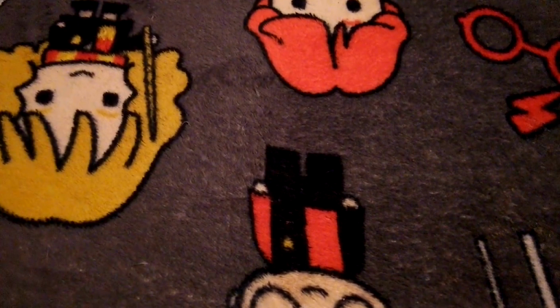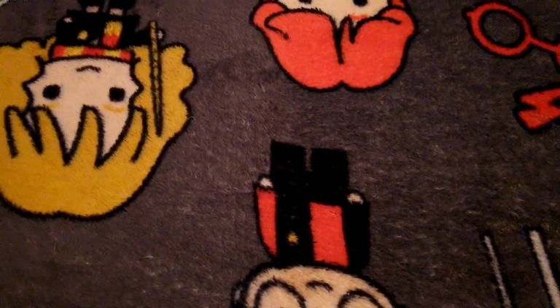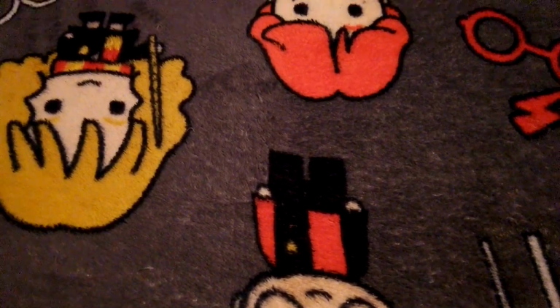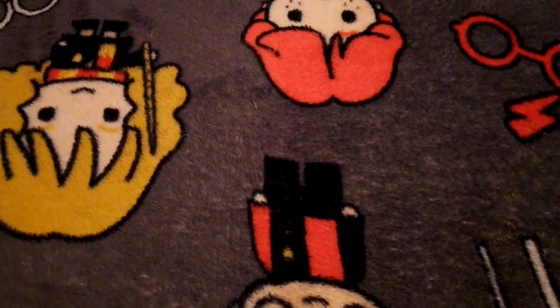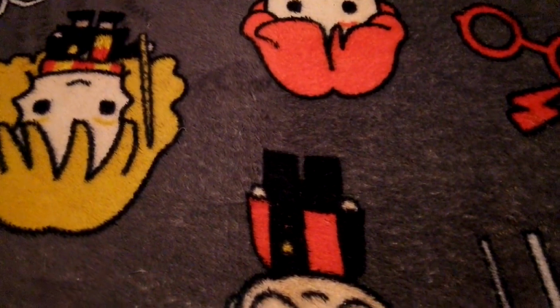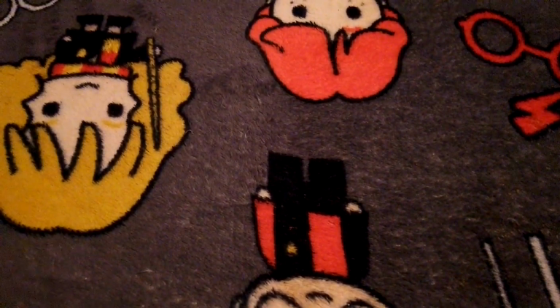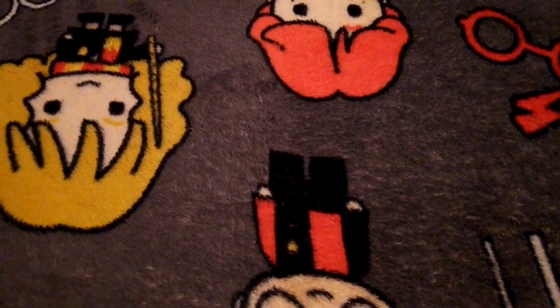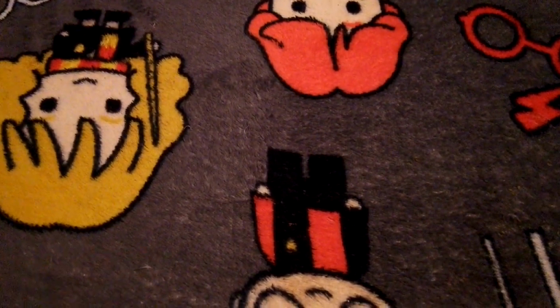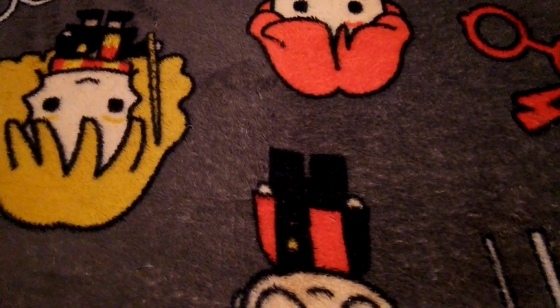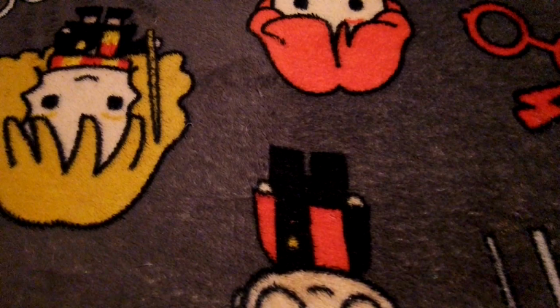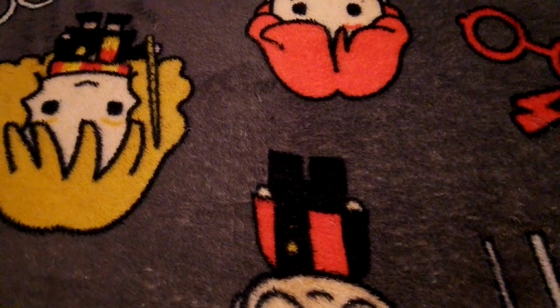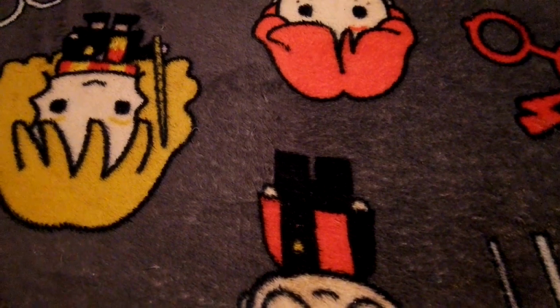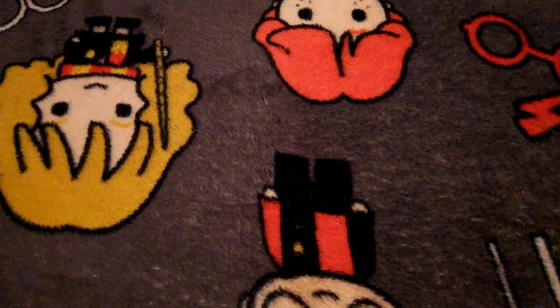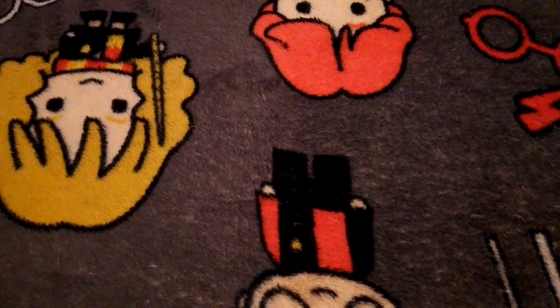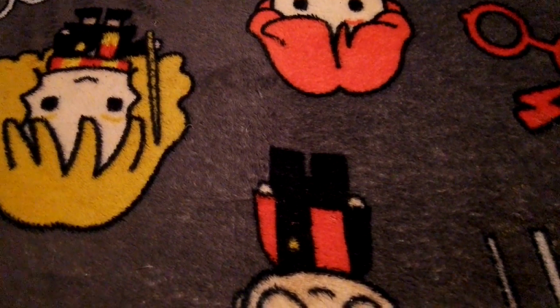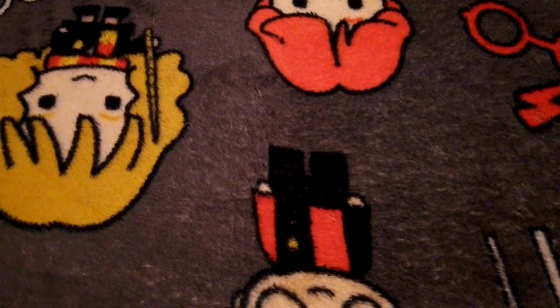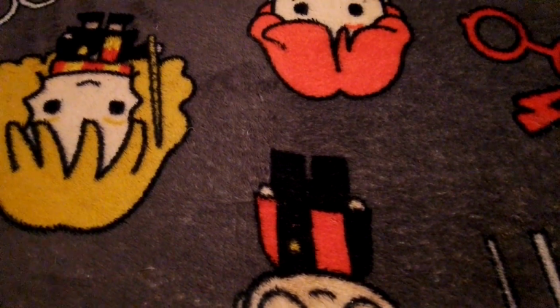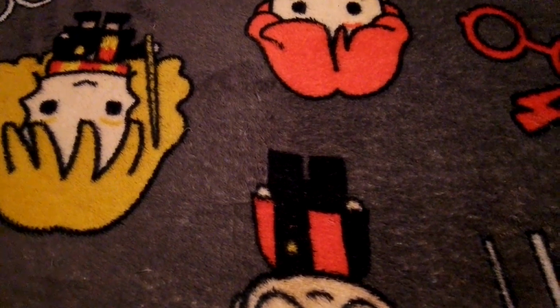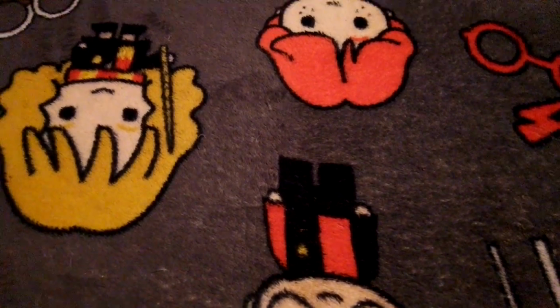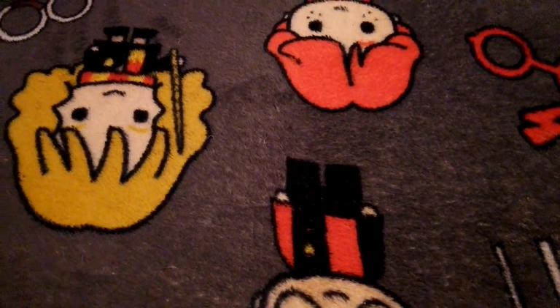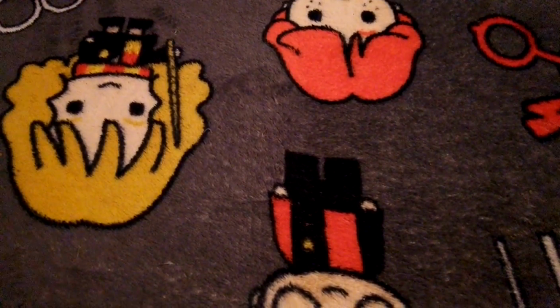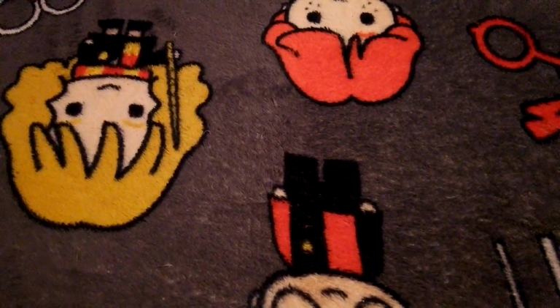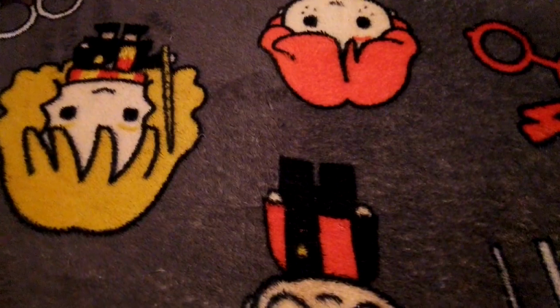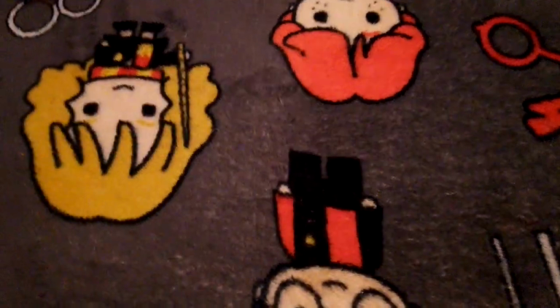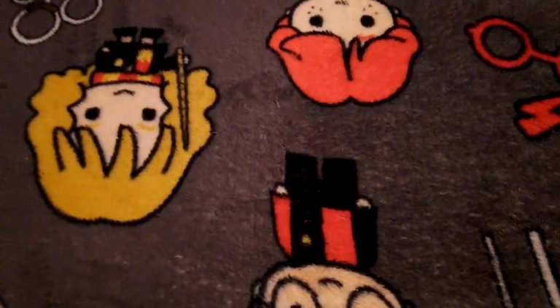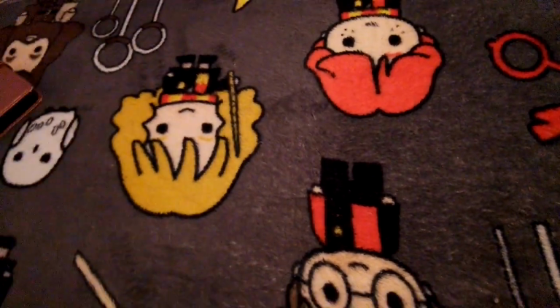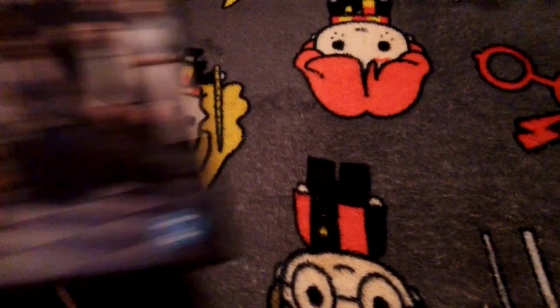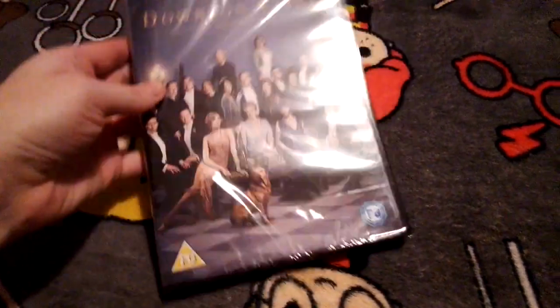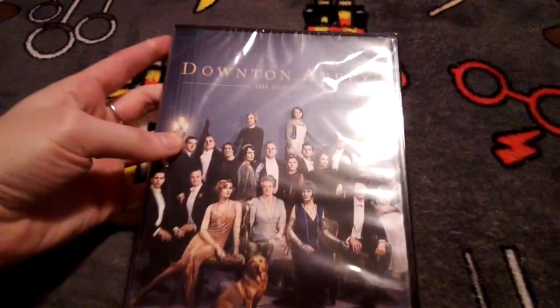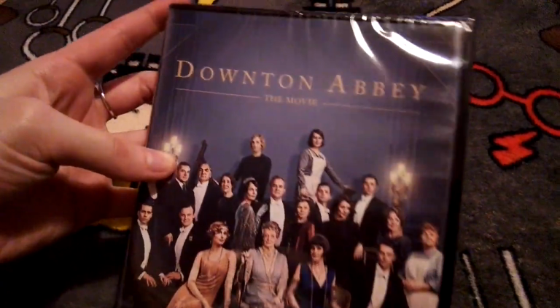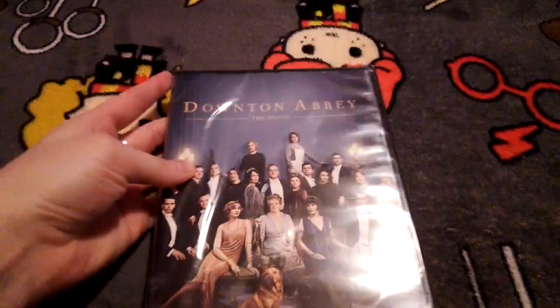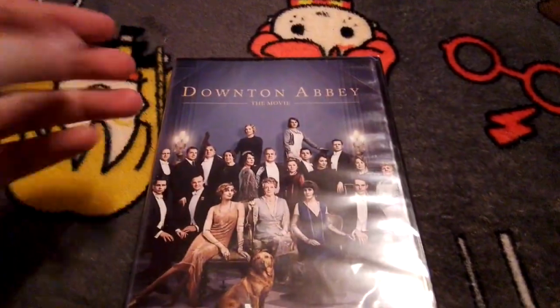Hey guys, it's Danton Abbey Fan and today I'm going to be doing an unboxing video, and yes, it's Danton Abbey related. So we've got Danton Abbey the movie.